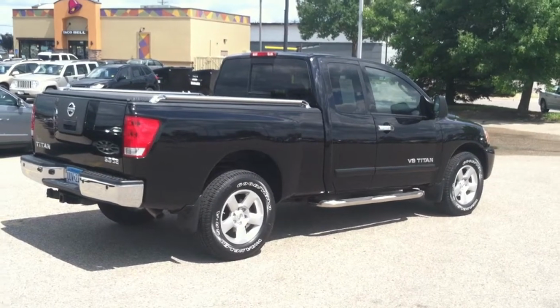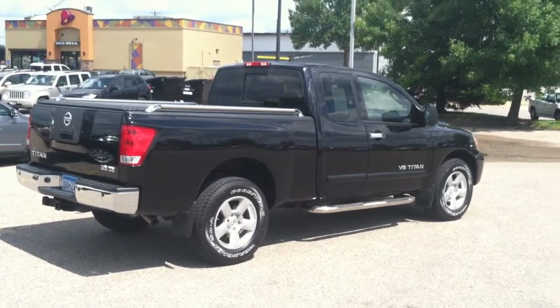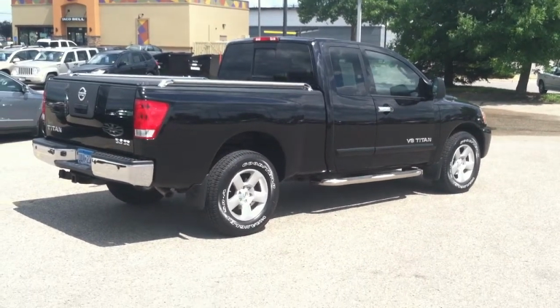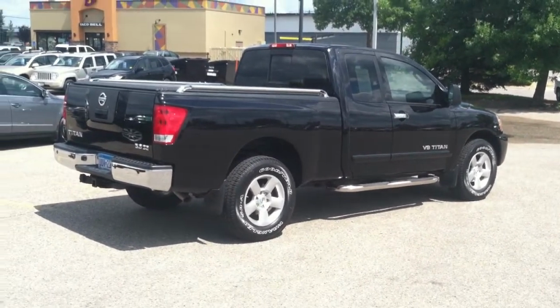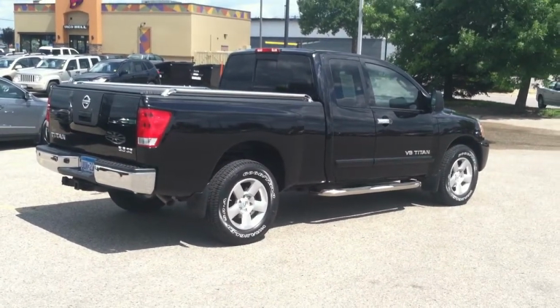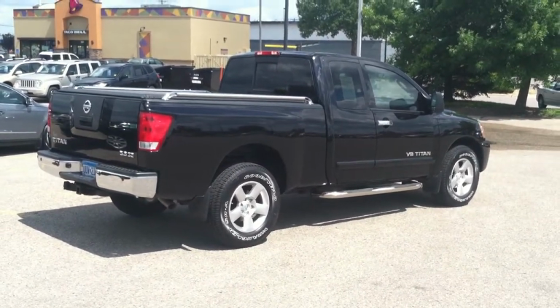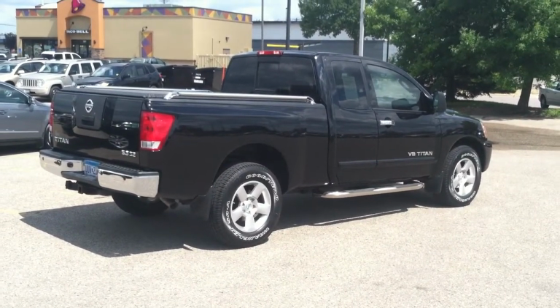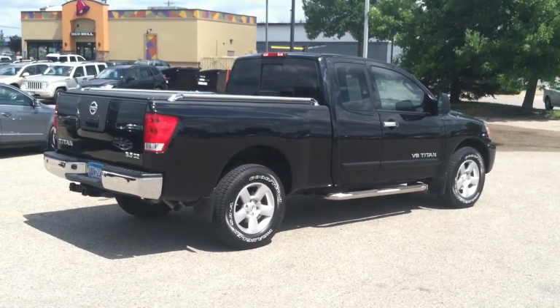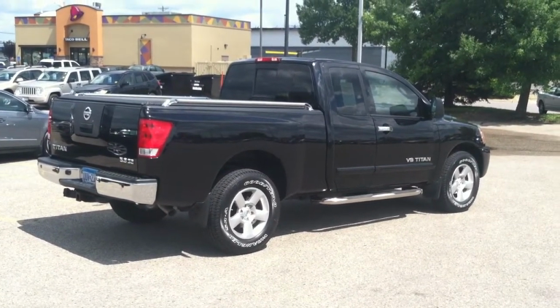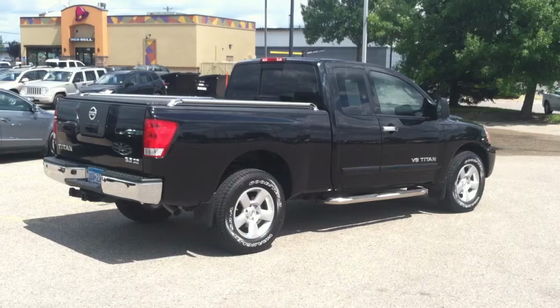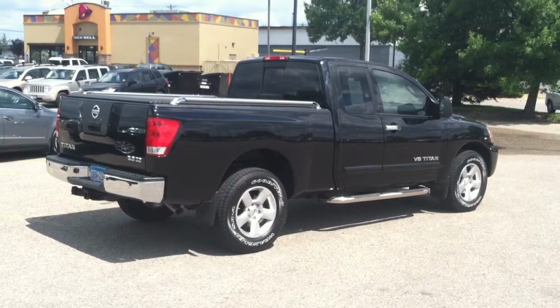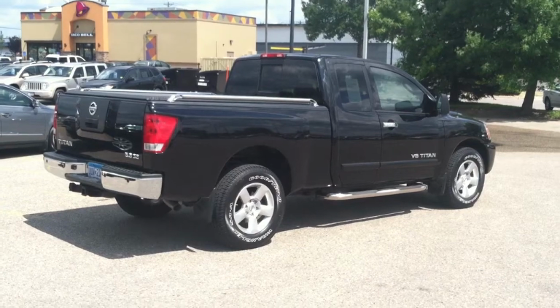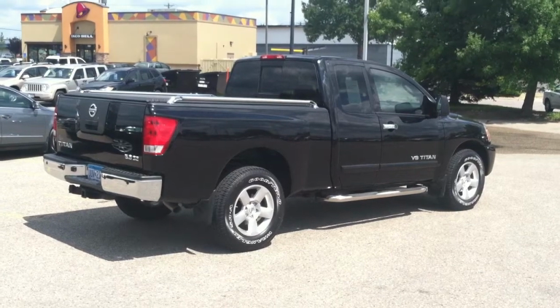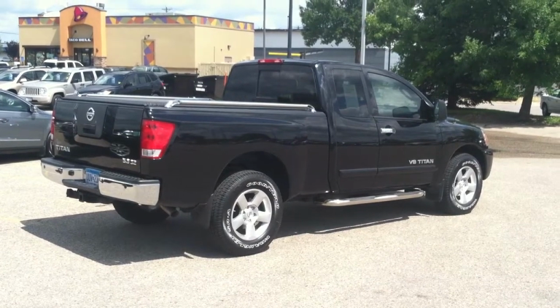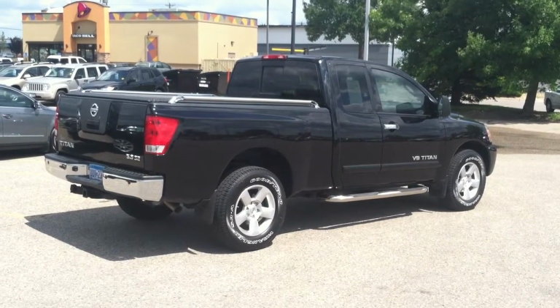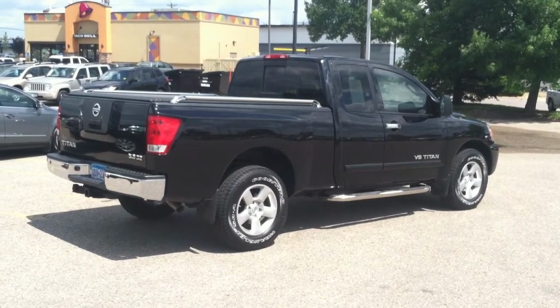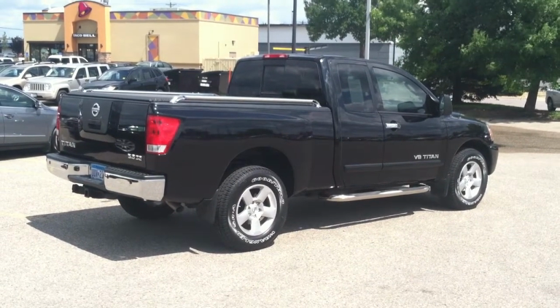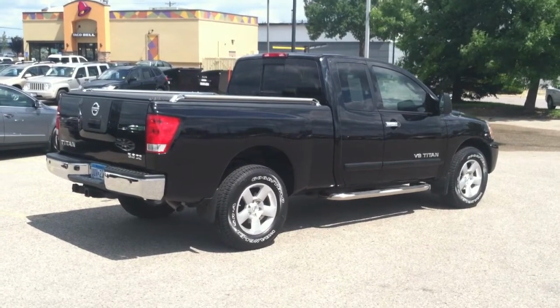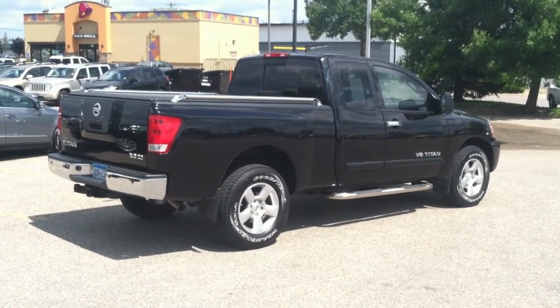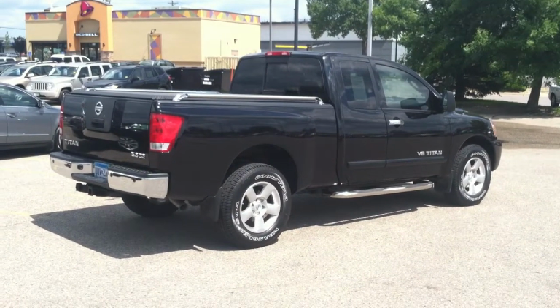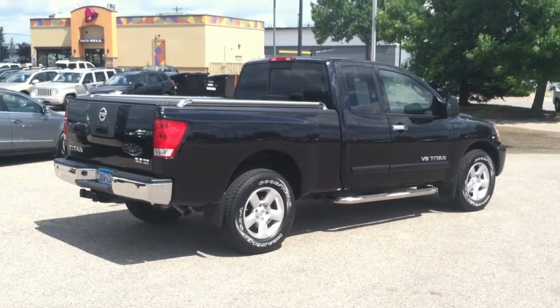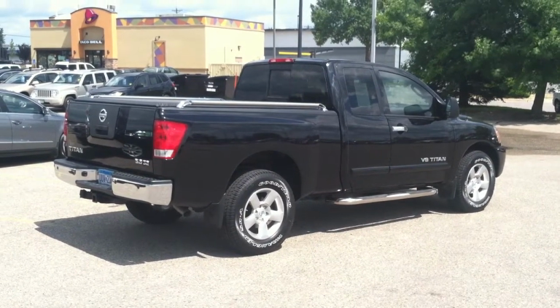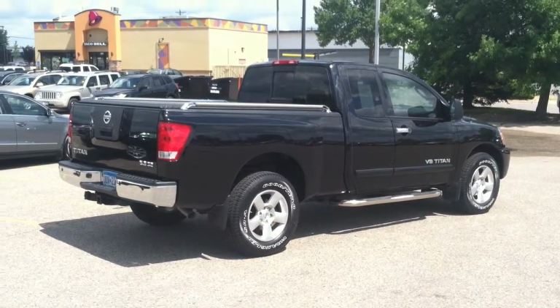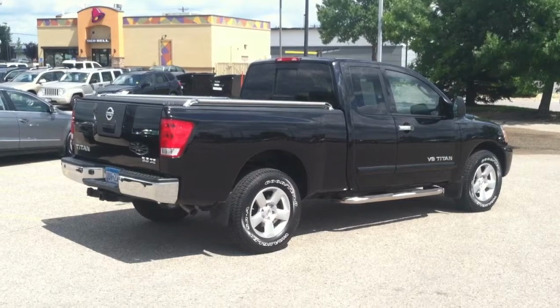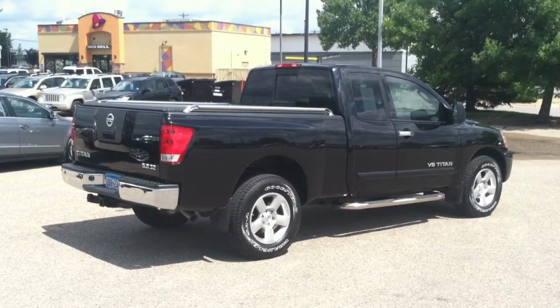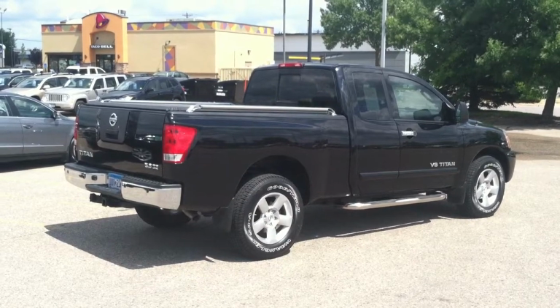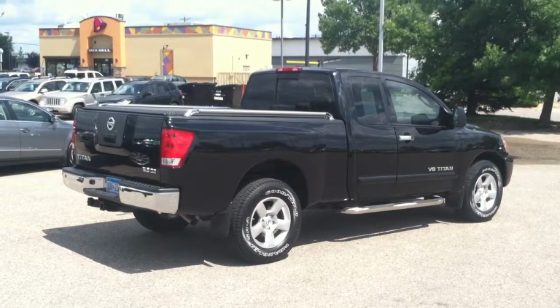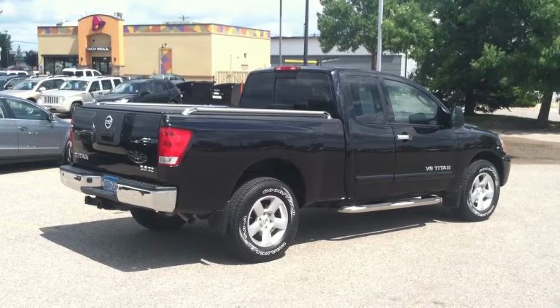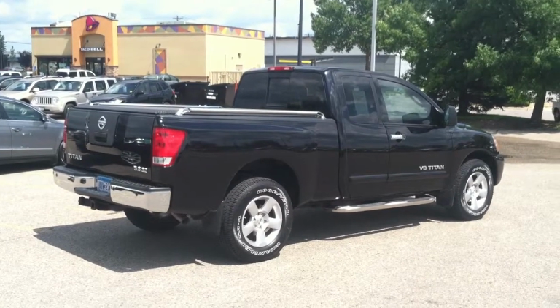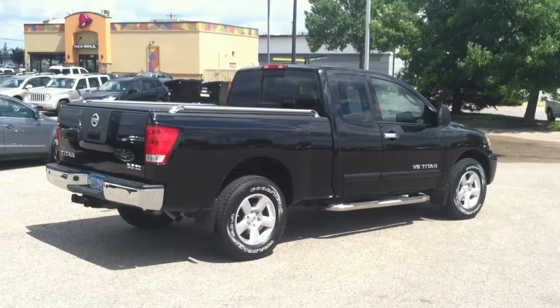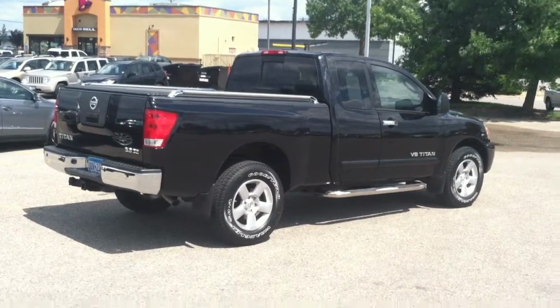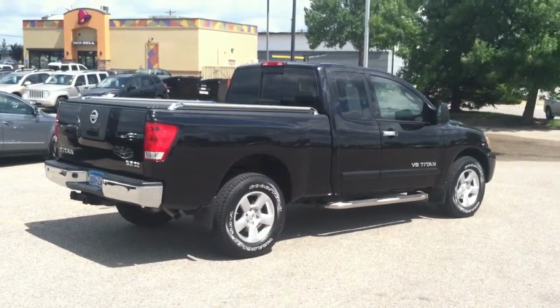Again, Mike Bidwell, Mankato Motors. You can reach me at 507-344-2420 or 800-225-9754, or you can email me at MikeBidwell@MankatoMotors.com. Thank you.